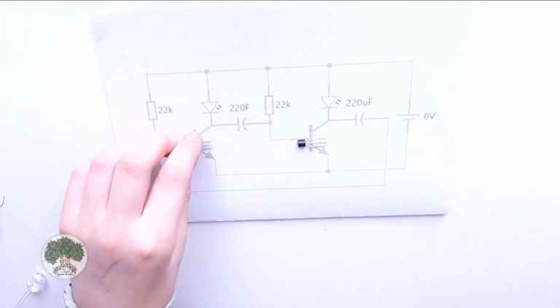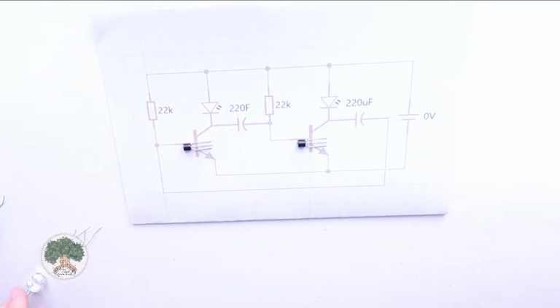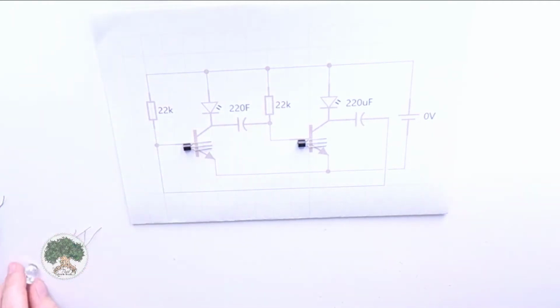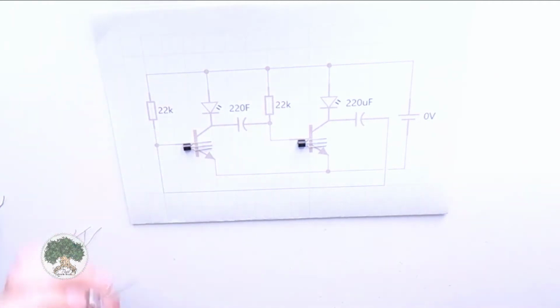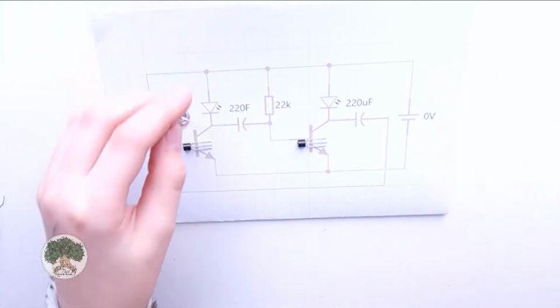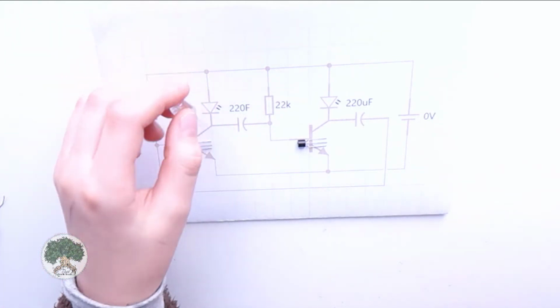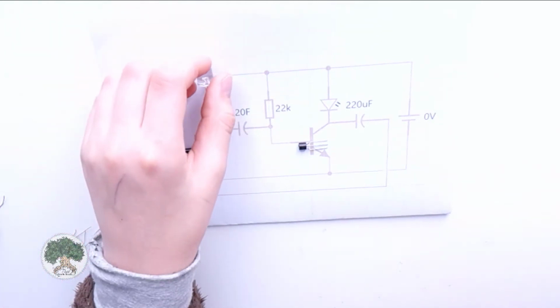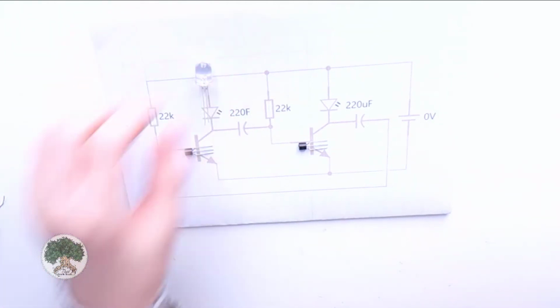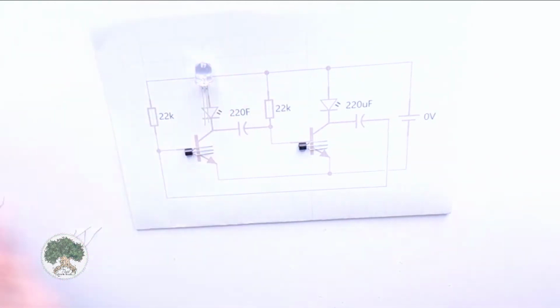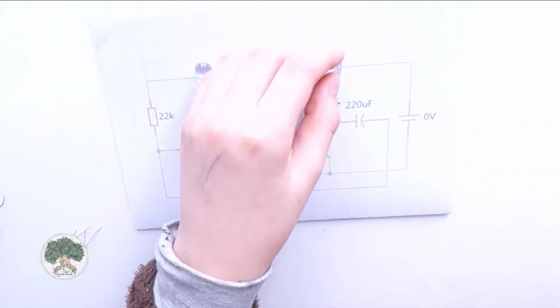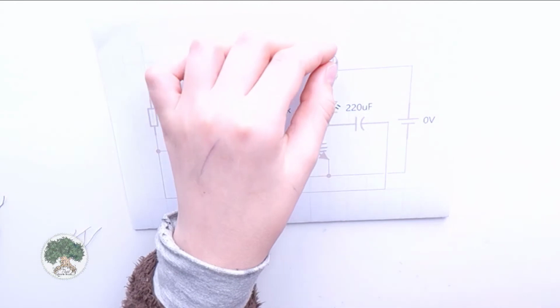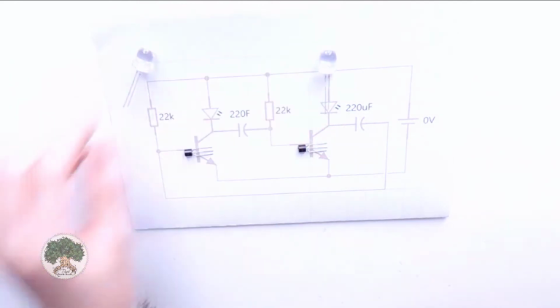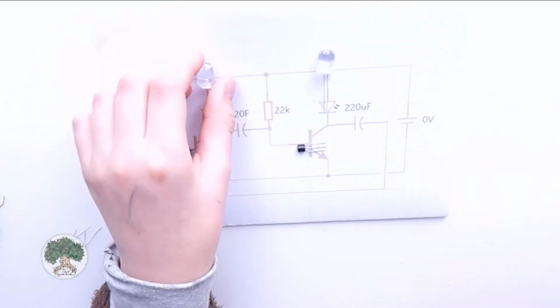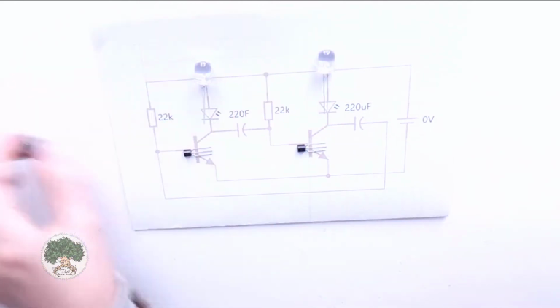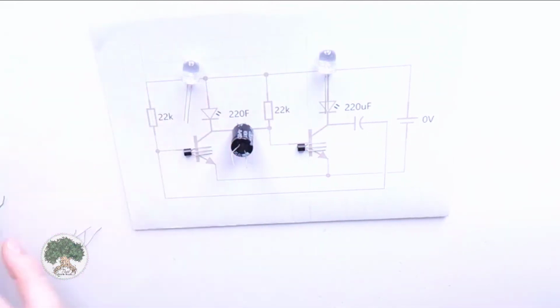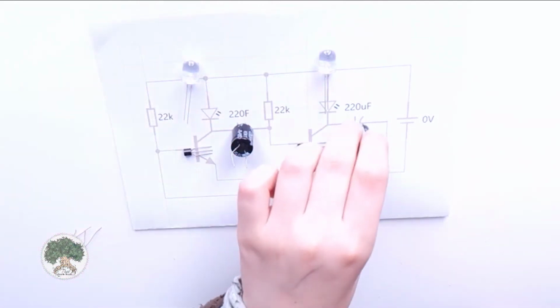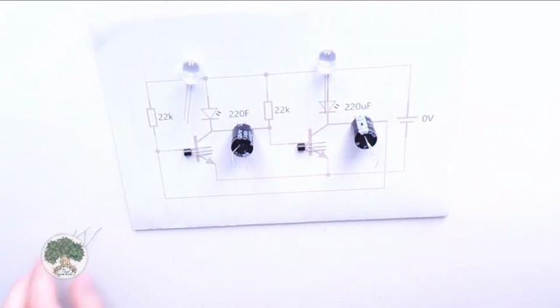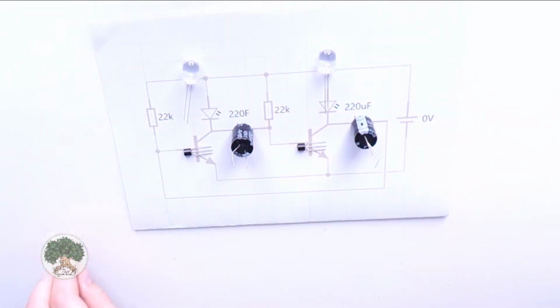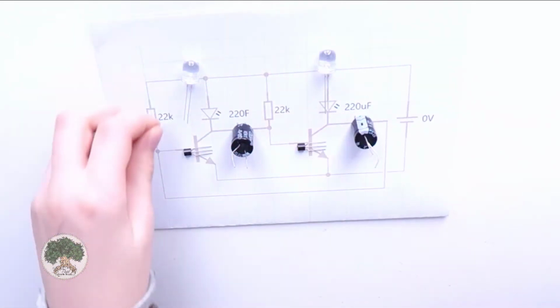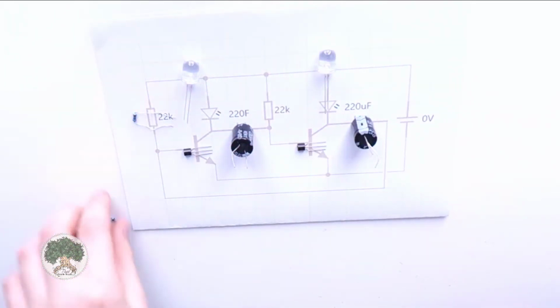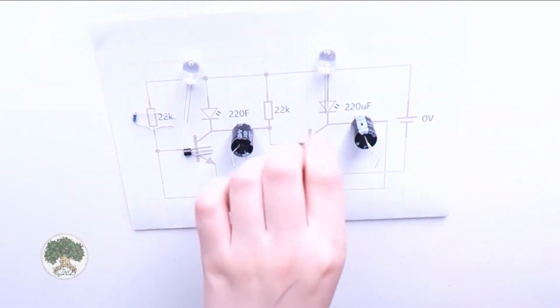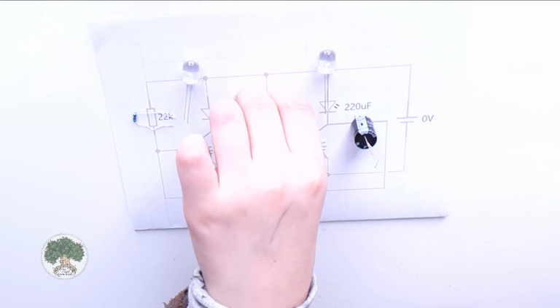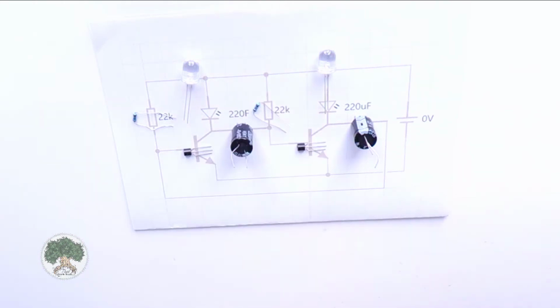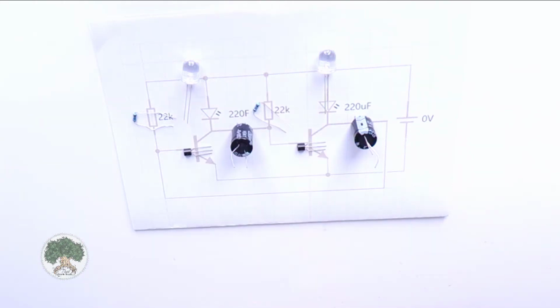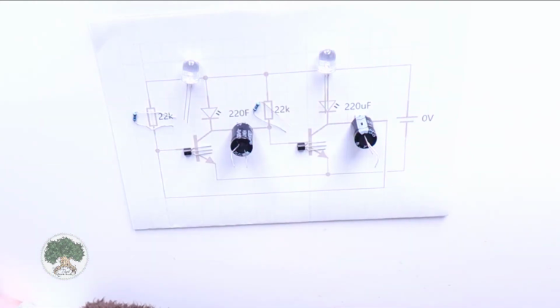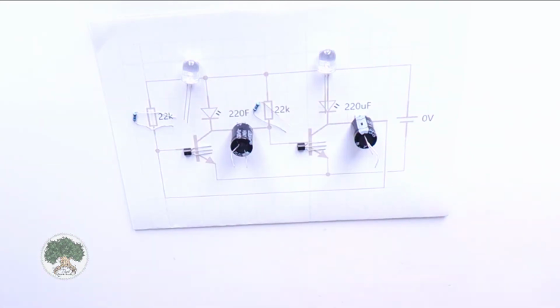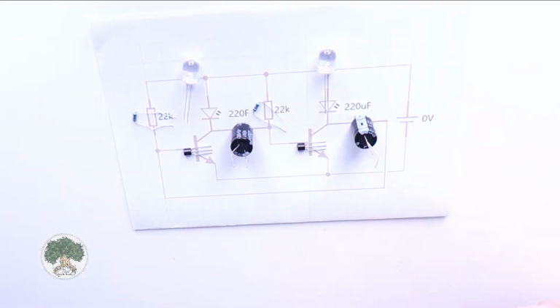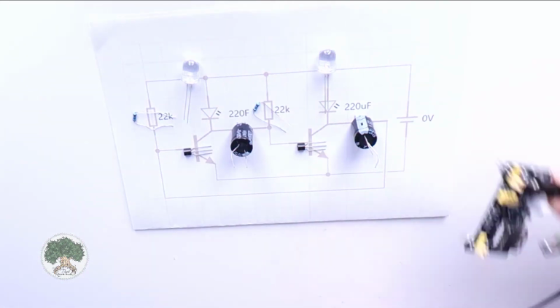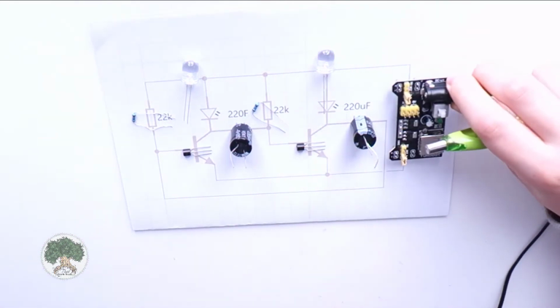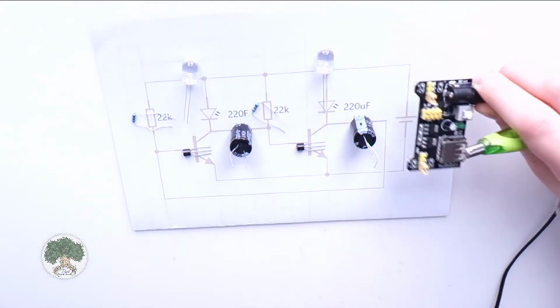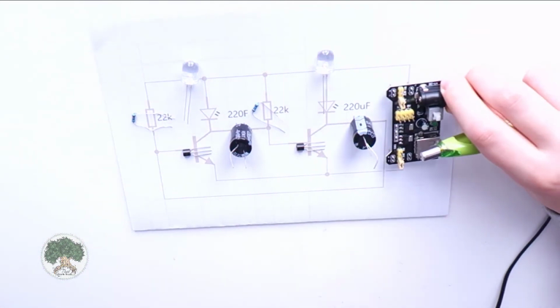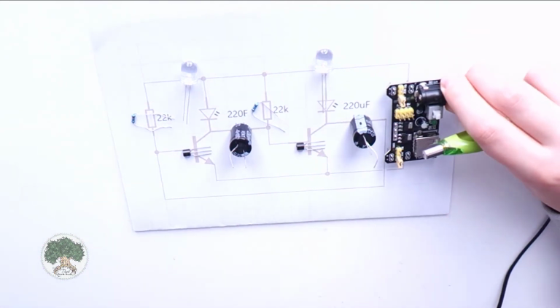On the paper I'm showing you the components that we are using in real life. These include transistors, LEDs, capacitors, resistors, and of course our 3.3V power source.